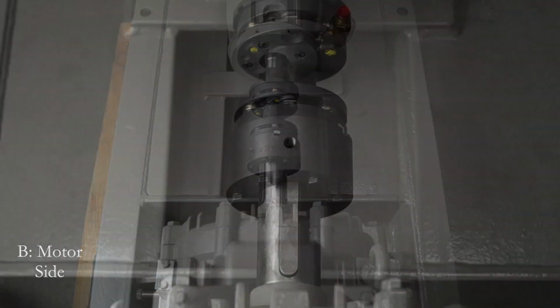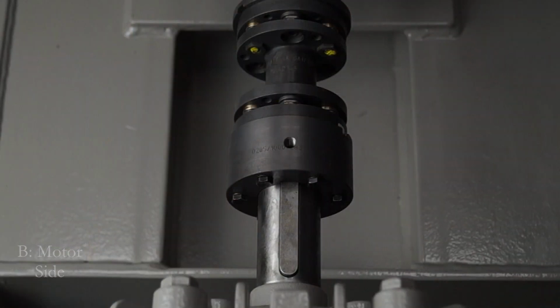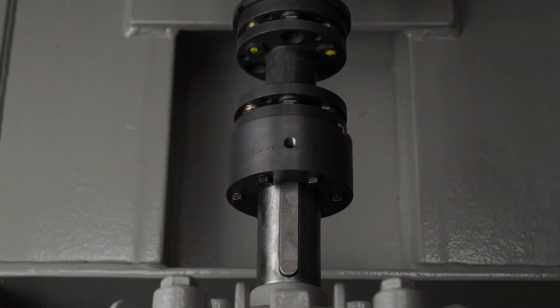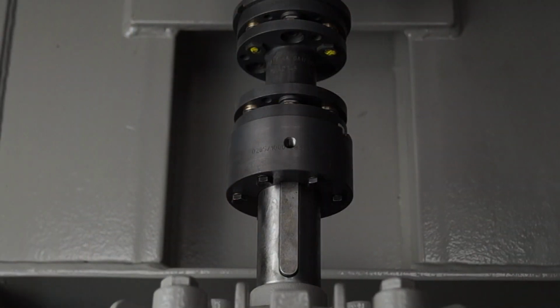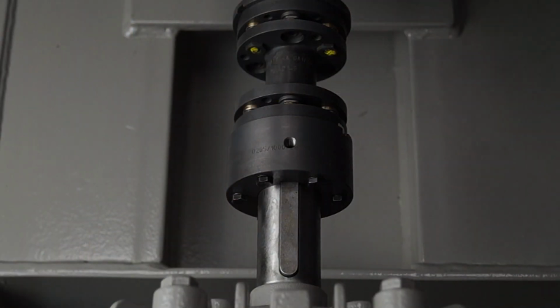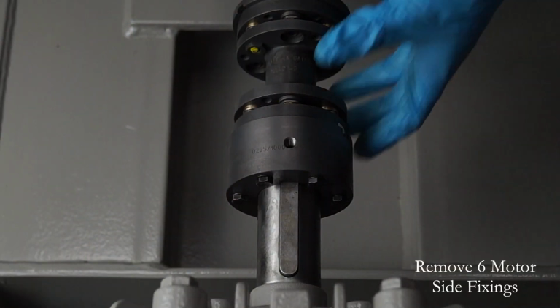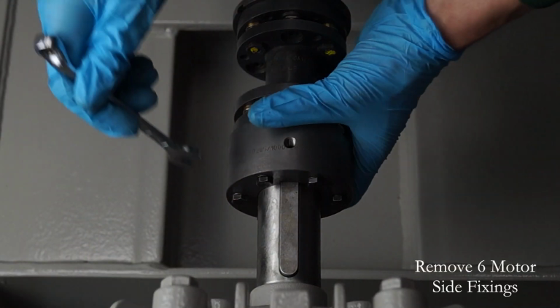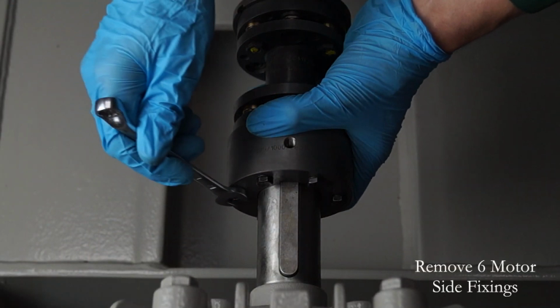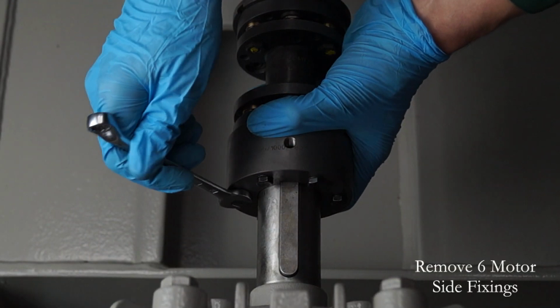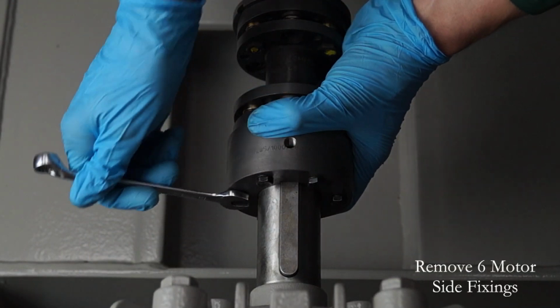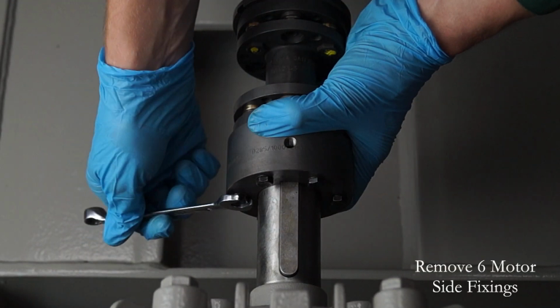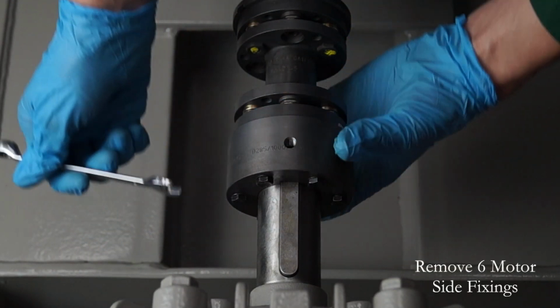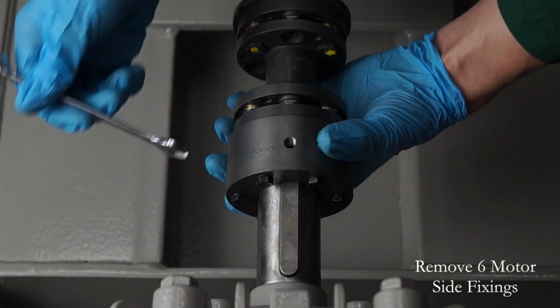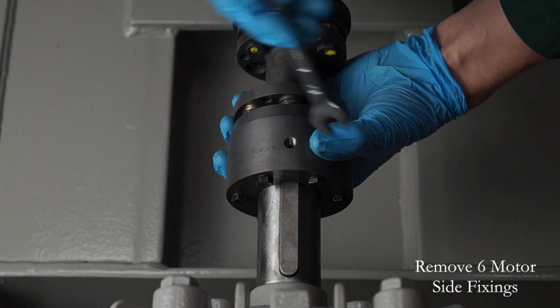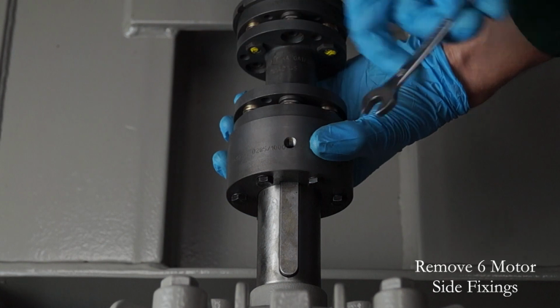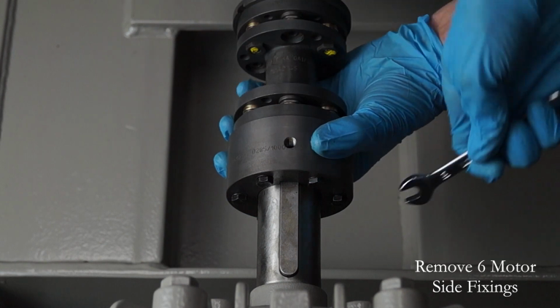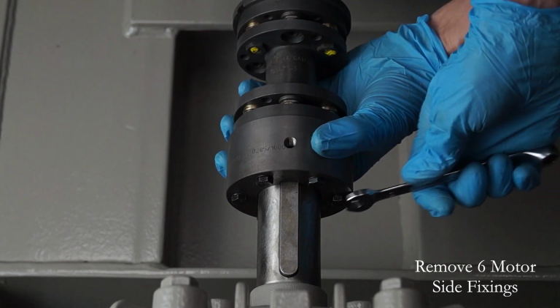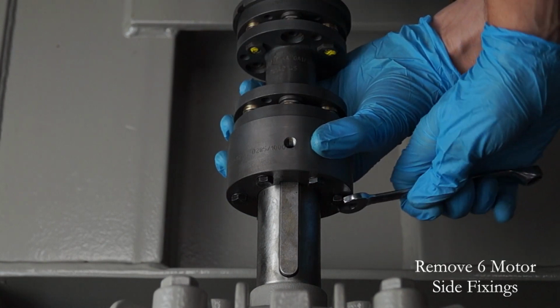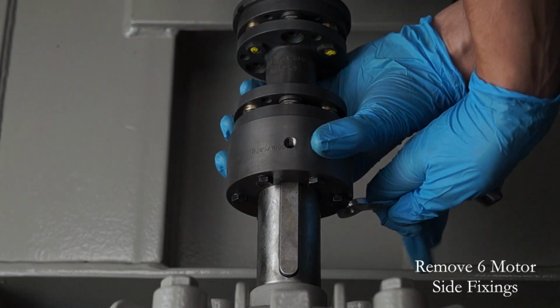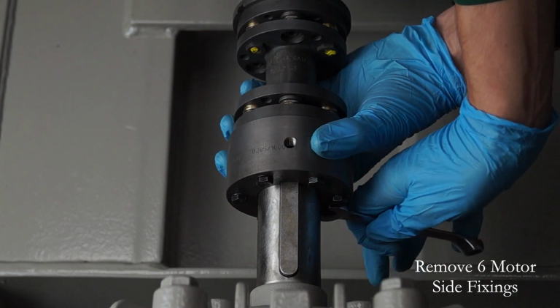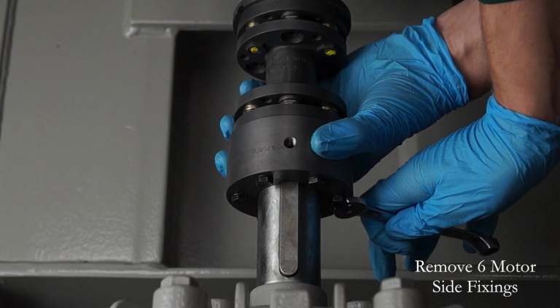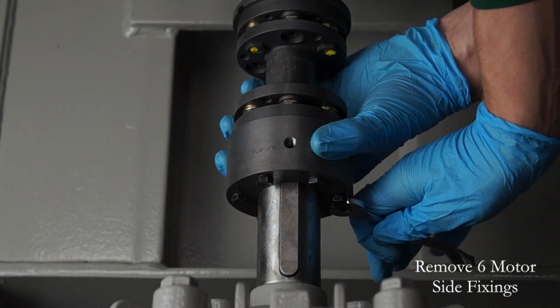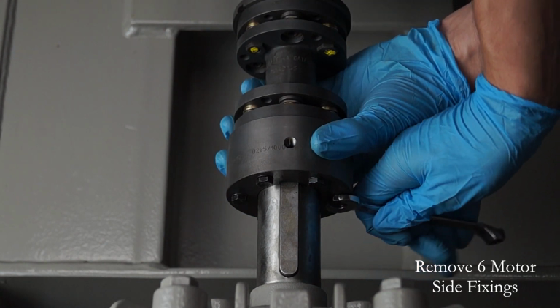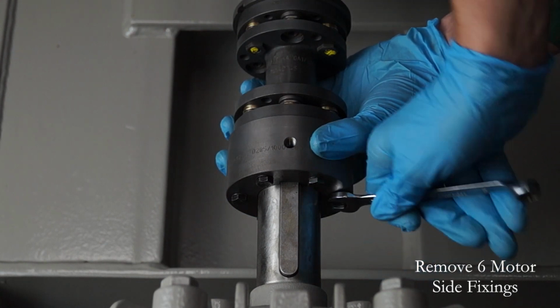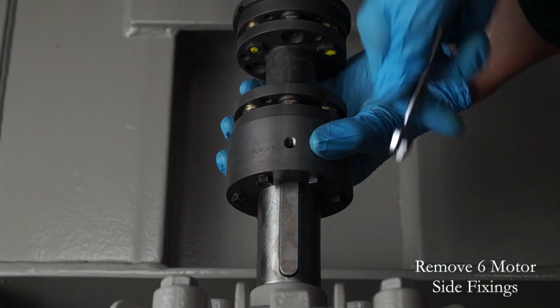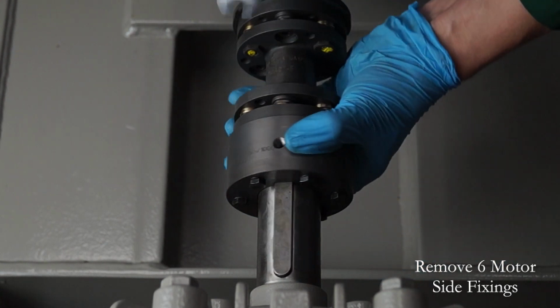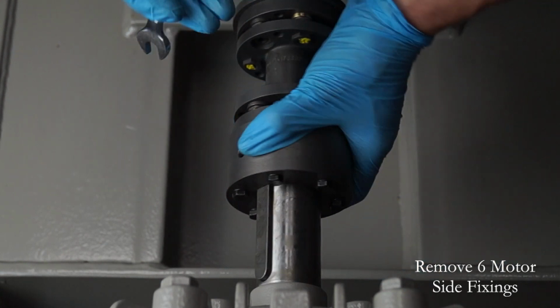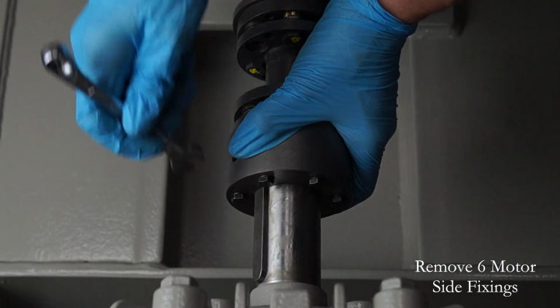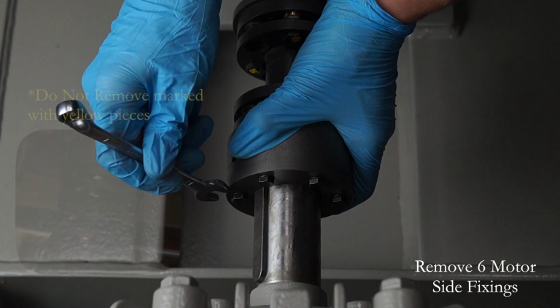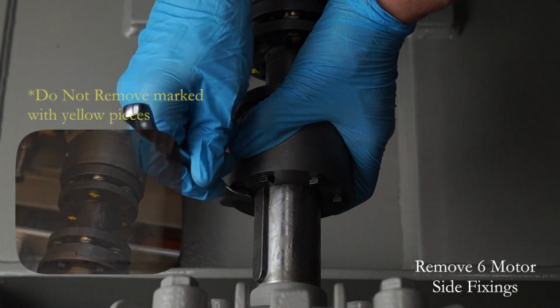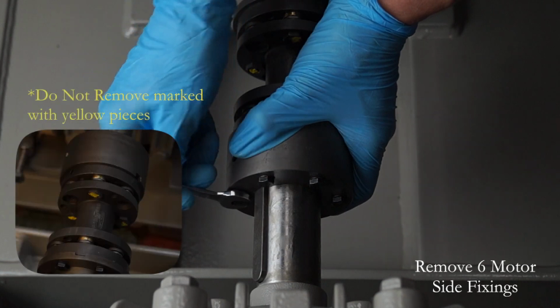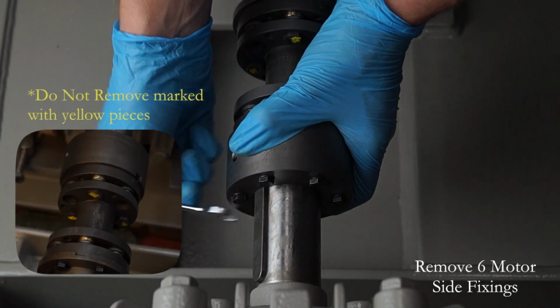Using the correct tool, typically a 10mm spanner, remove all the fixings shown on this side. Be careful not to remove any fixings that retain the transmission elements.